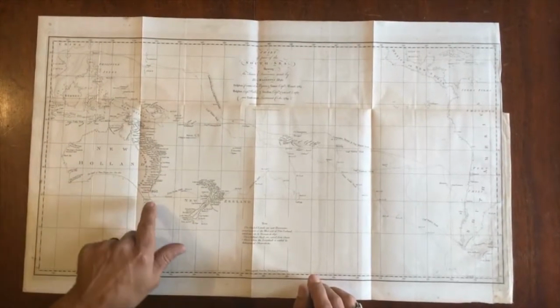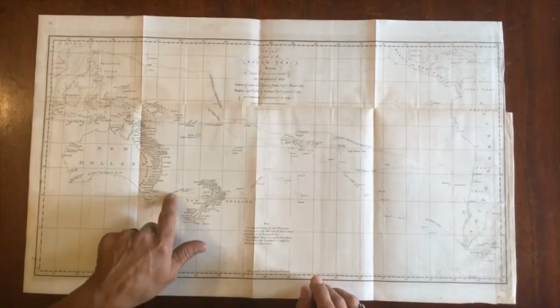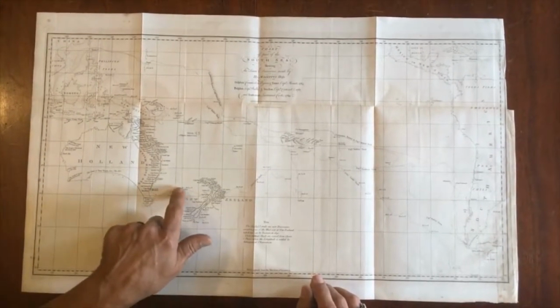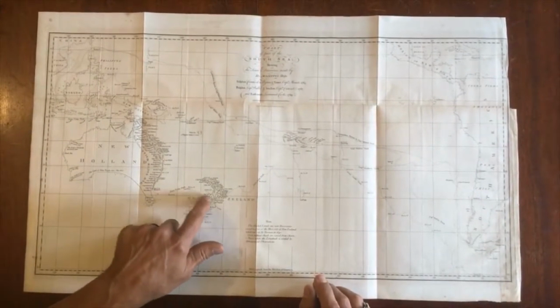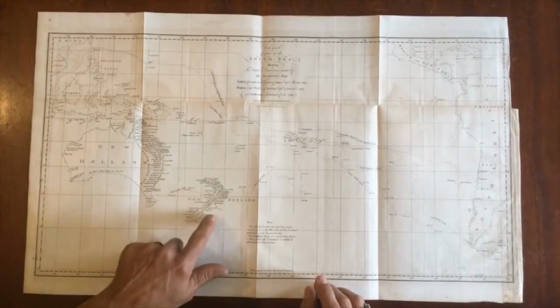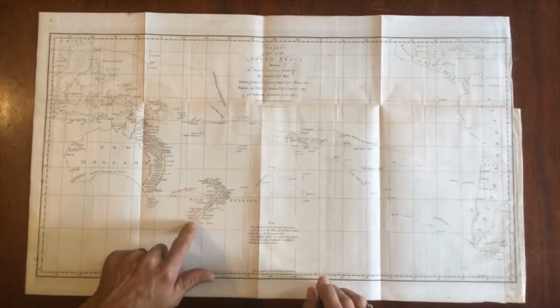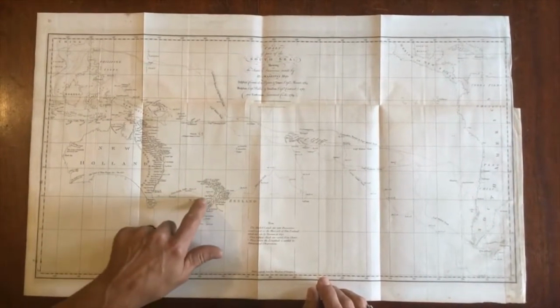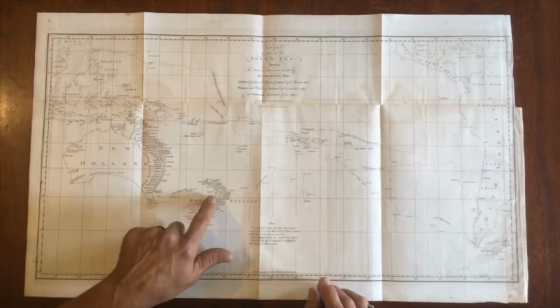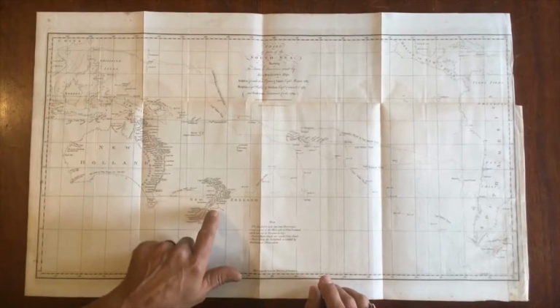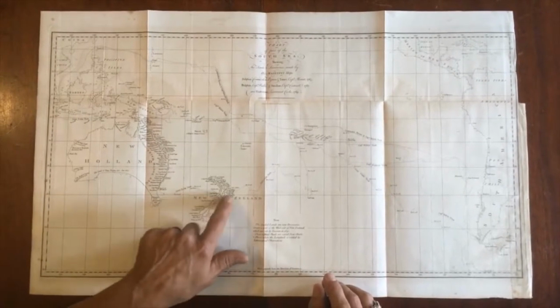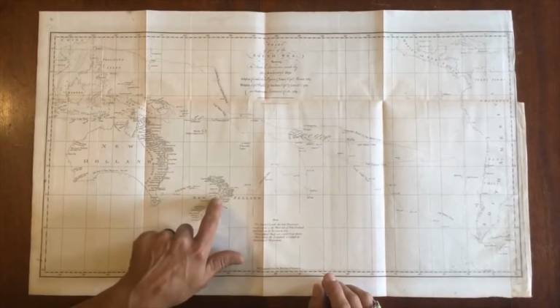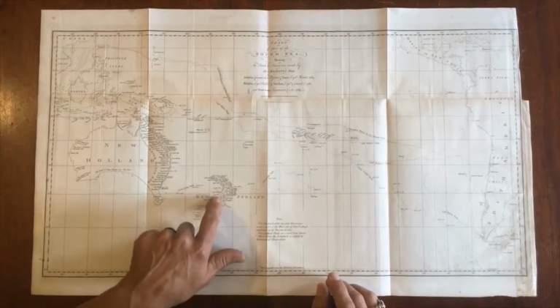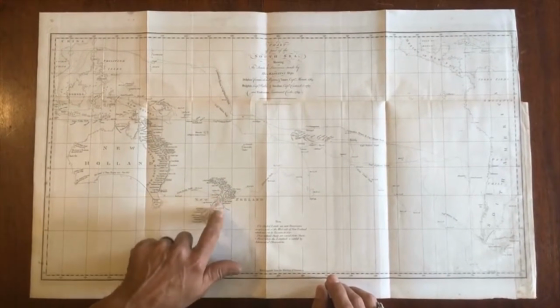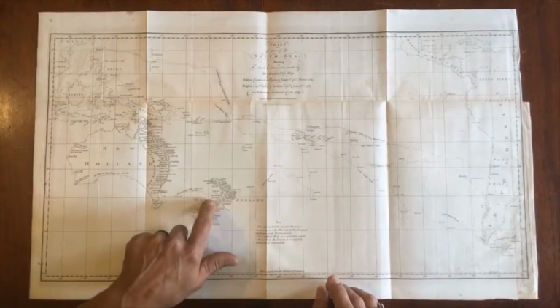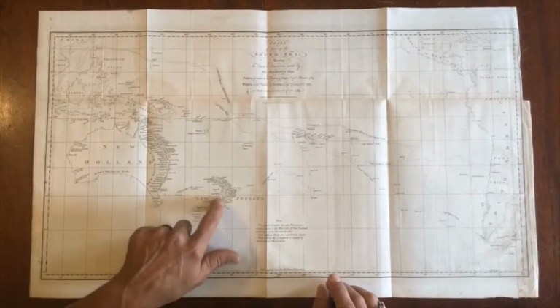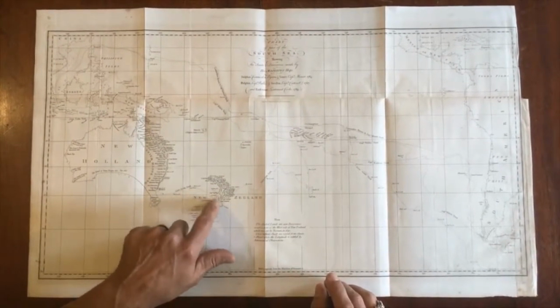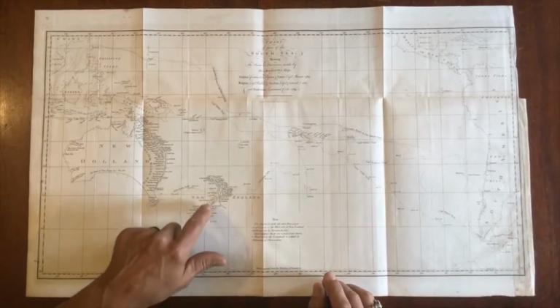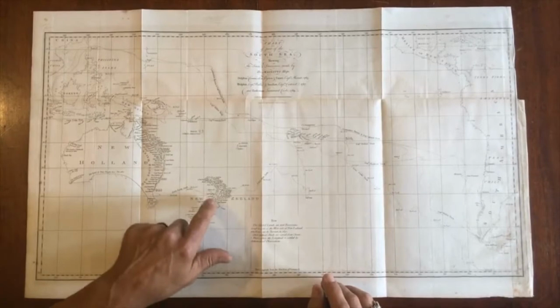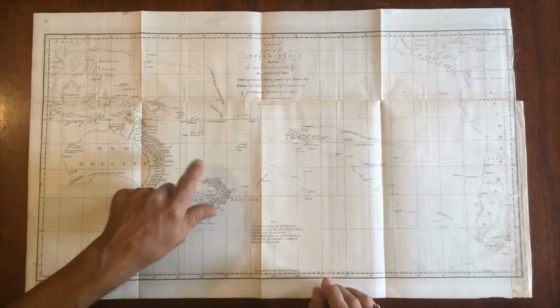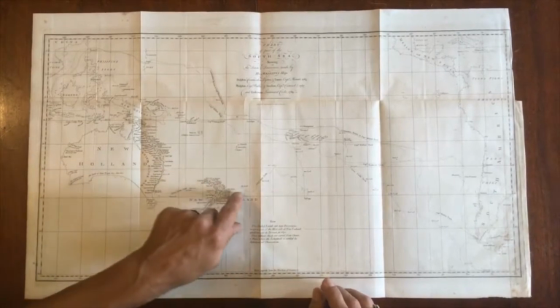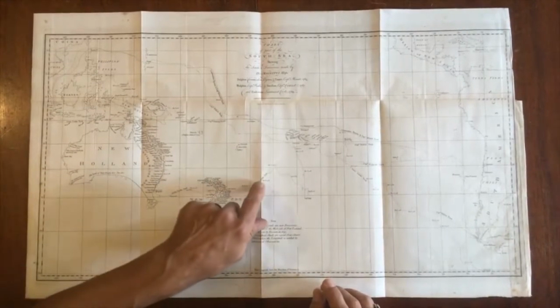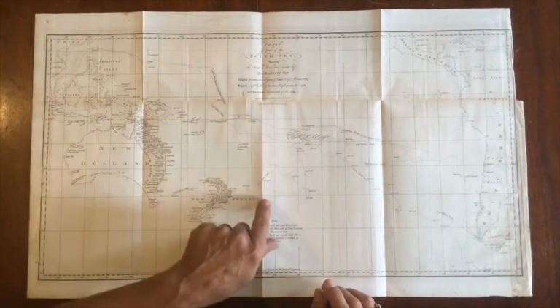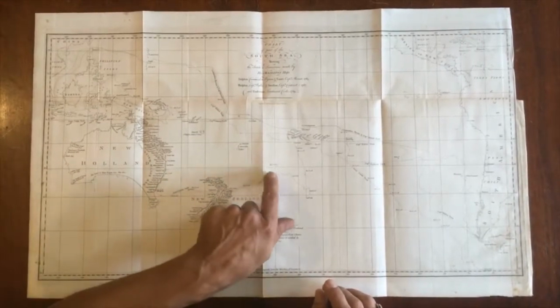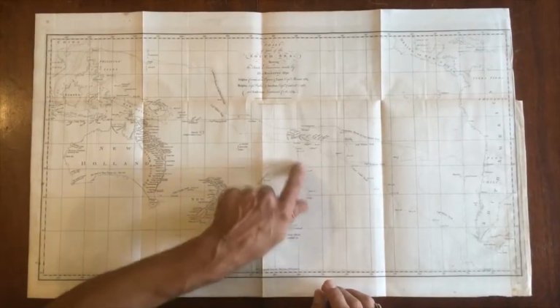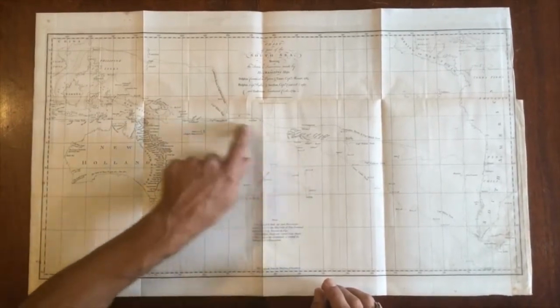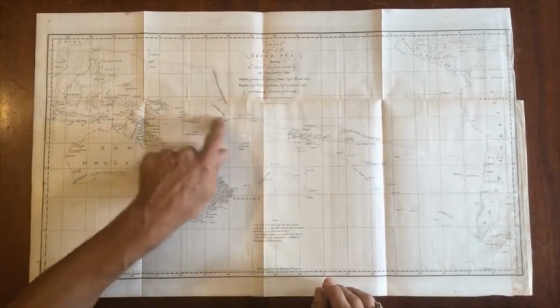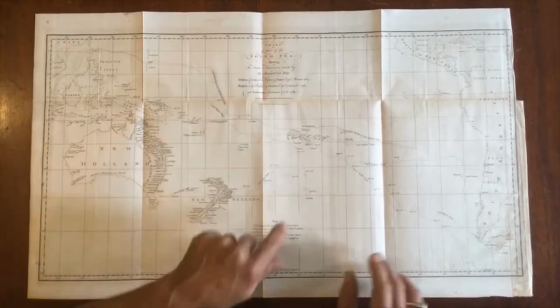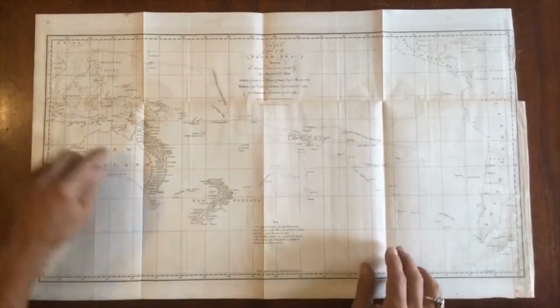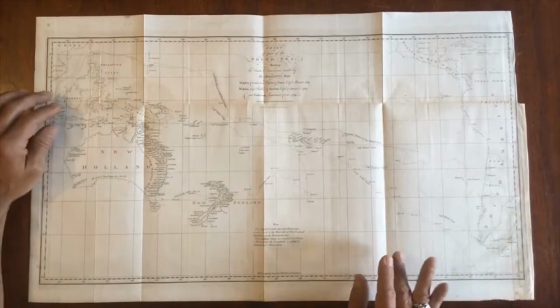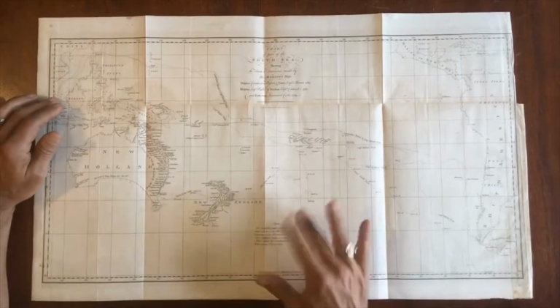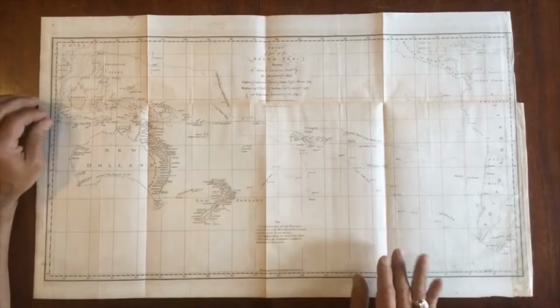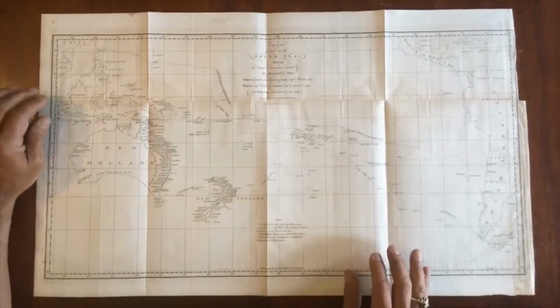The tracks here show Captain Cook as he goes through New Zealand, around between the two islands, and discovers that in fact it is a water passage. And here we have more tracks across the Pacific Ocean.